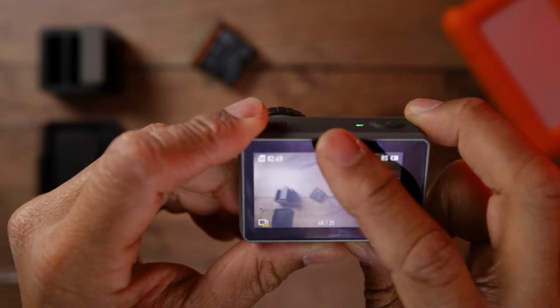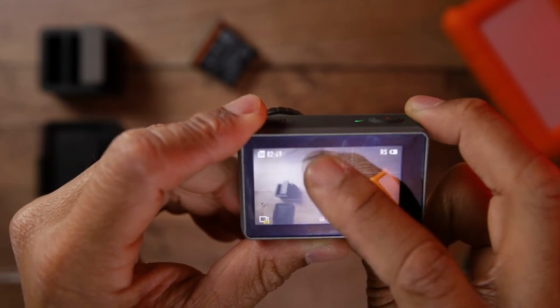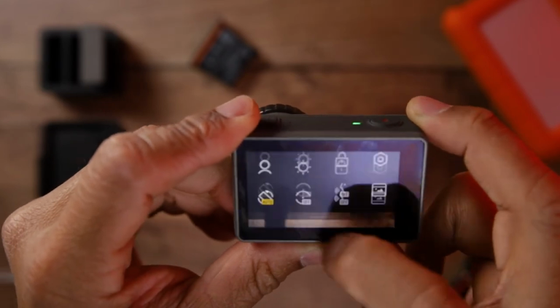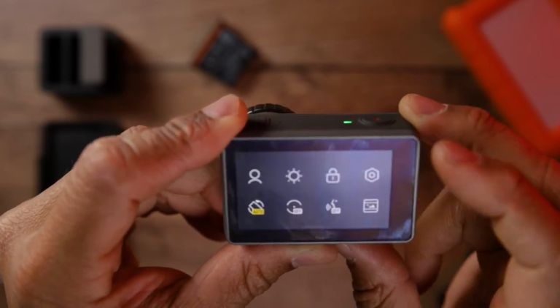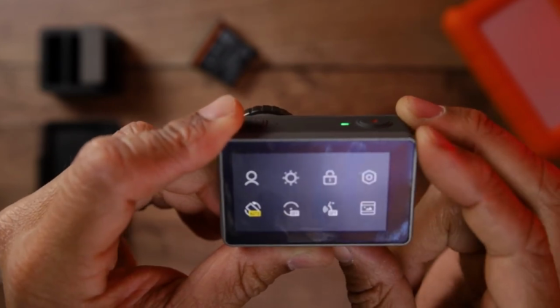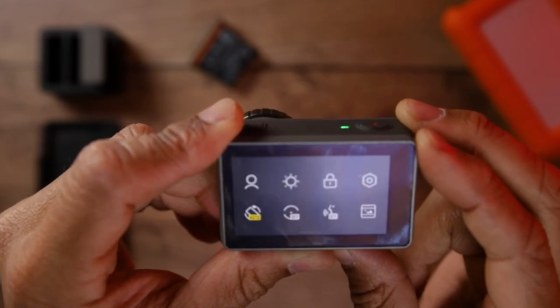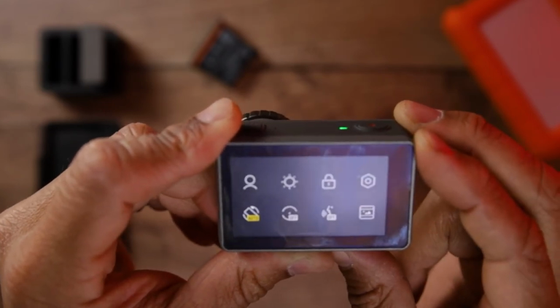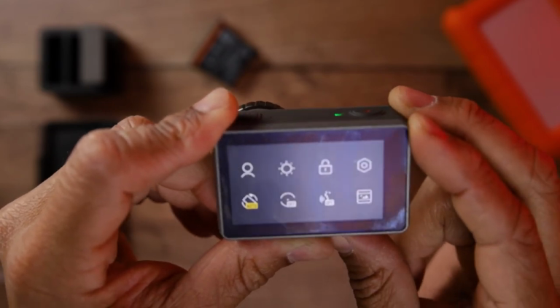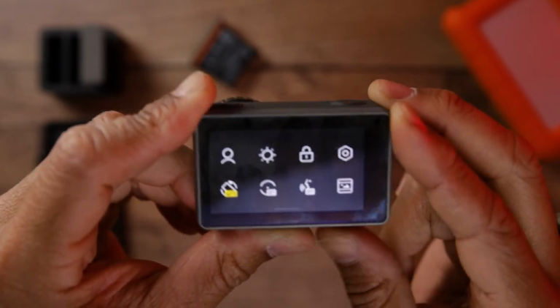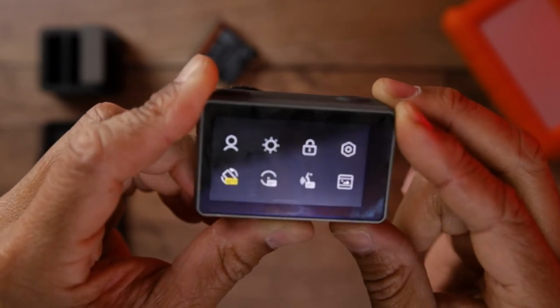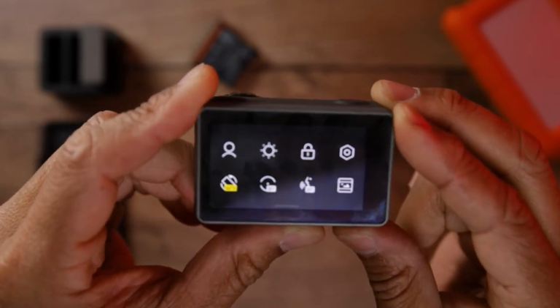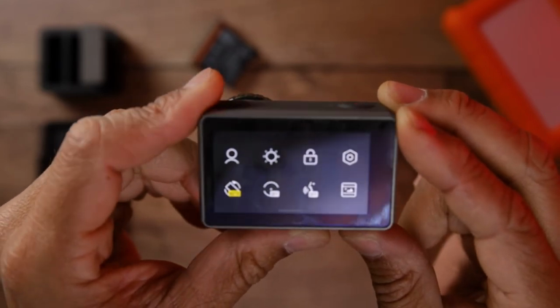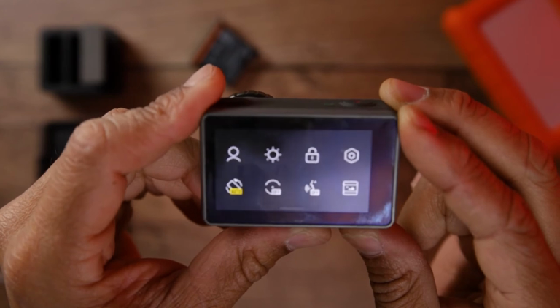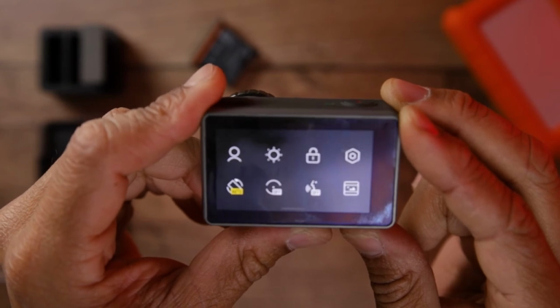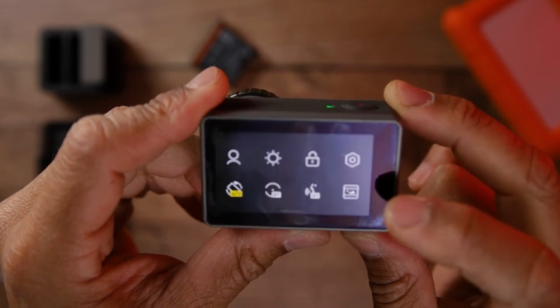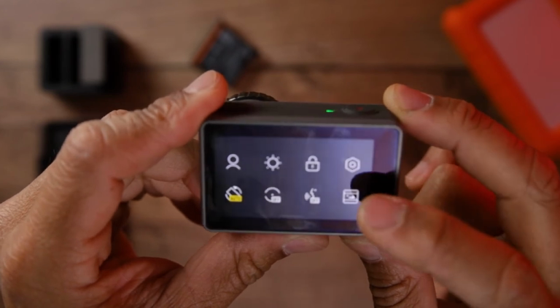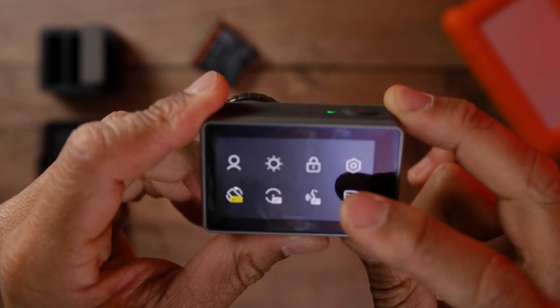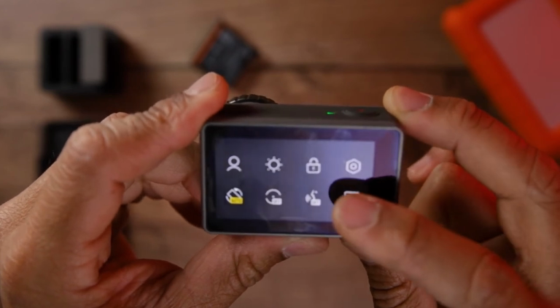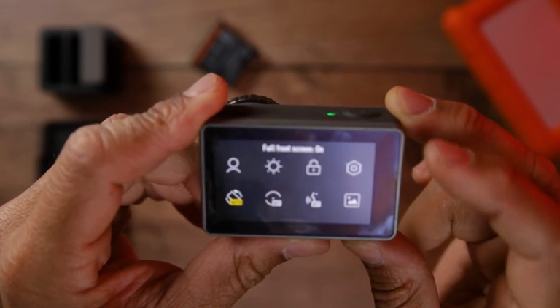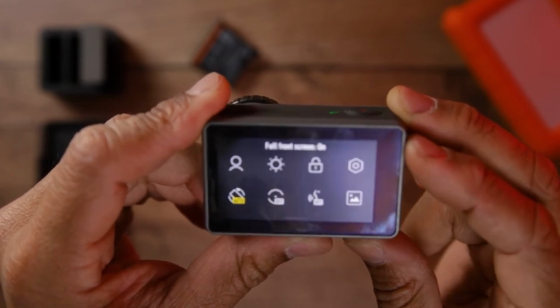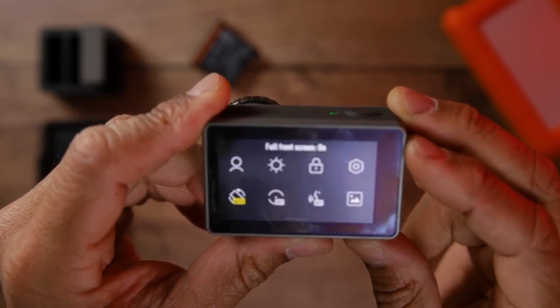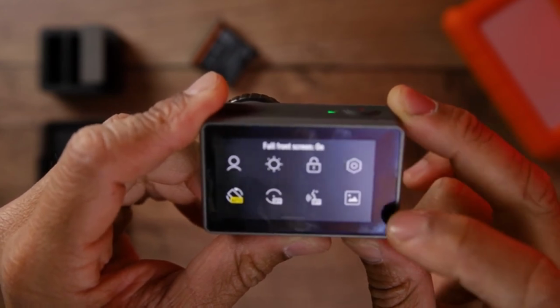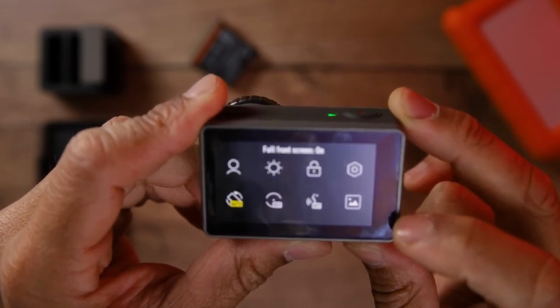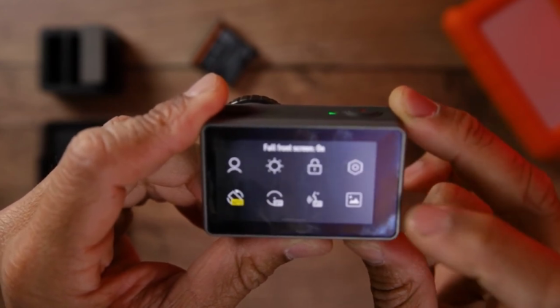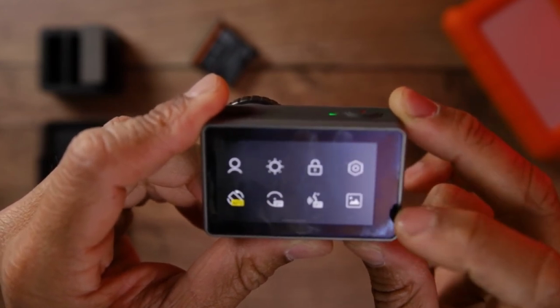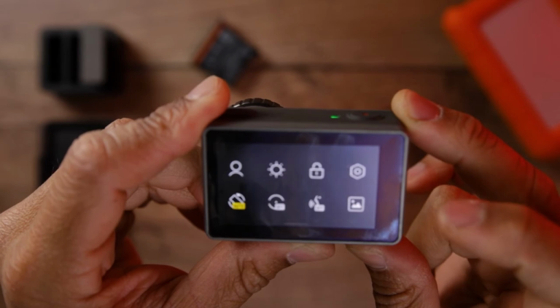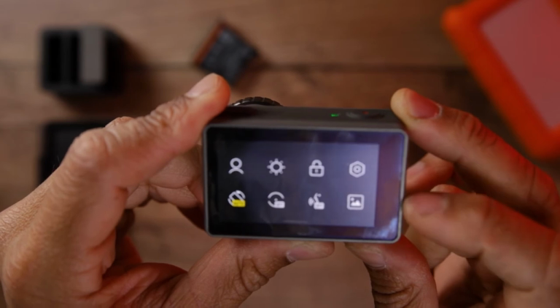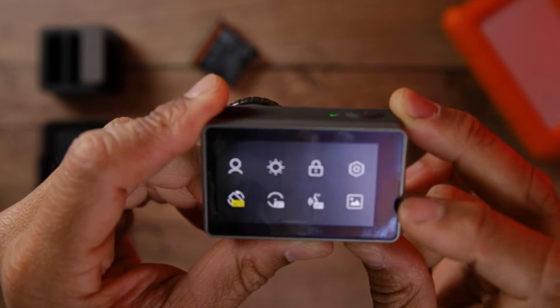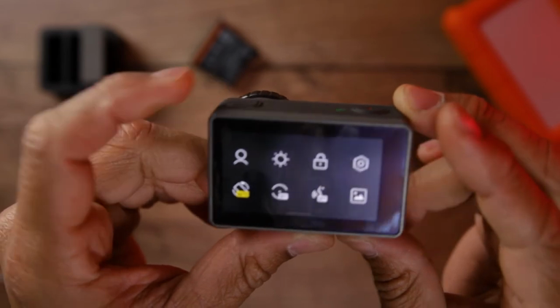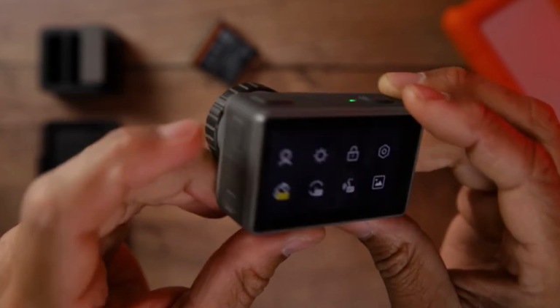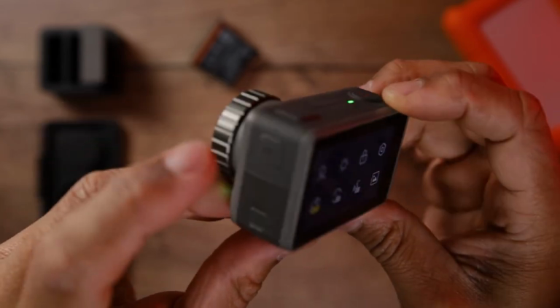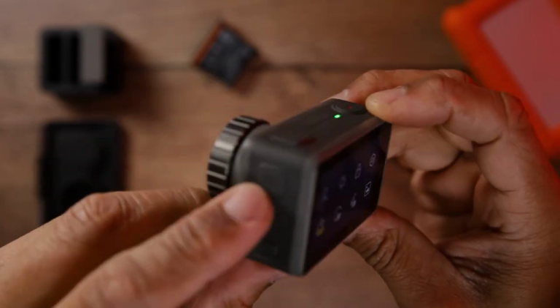To change whether the image is zoomed in on the front screen or not, swipe from the top in the middle all the way down to the bottom to enter the menu in the DJI Osmo Action. Click this icon and now the front screen is zoomed in.